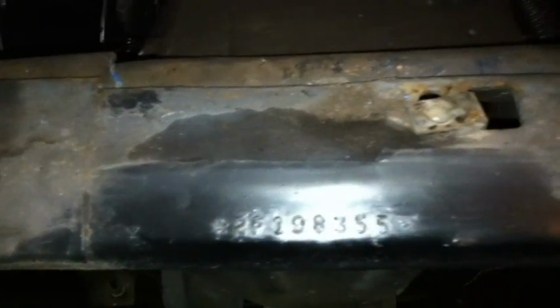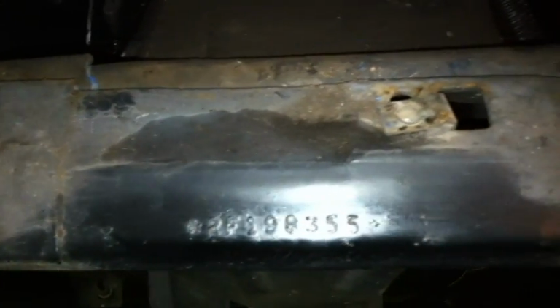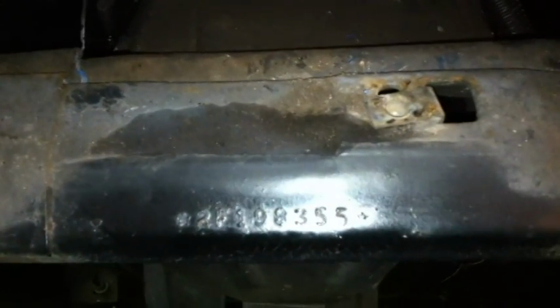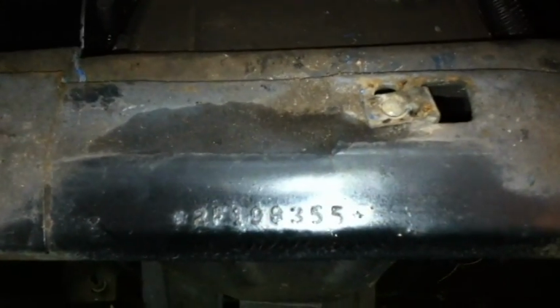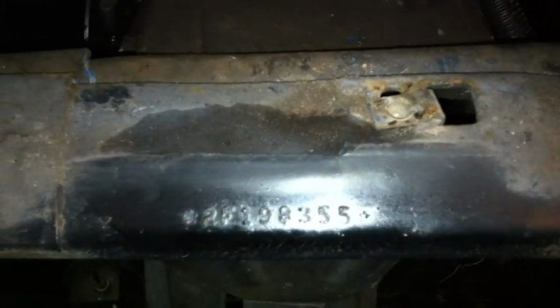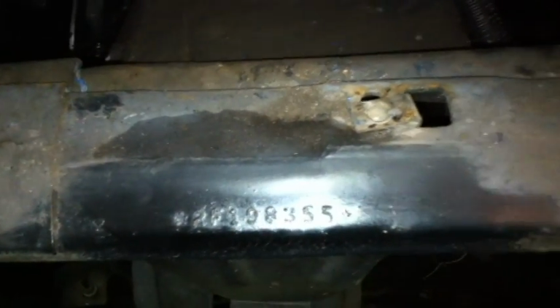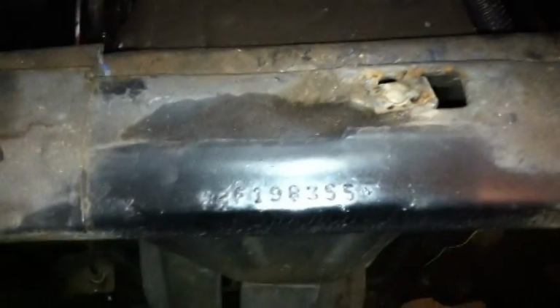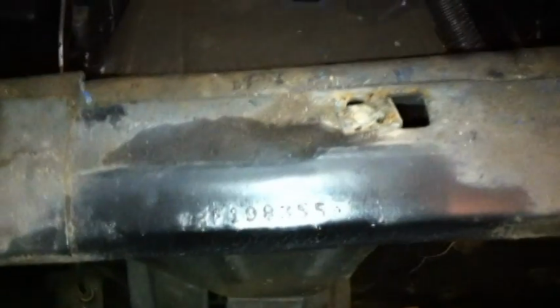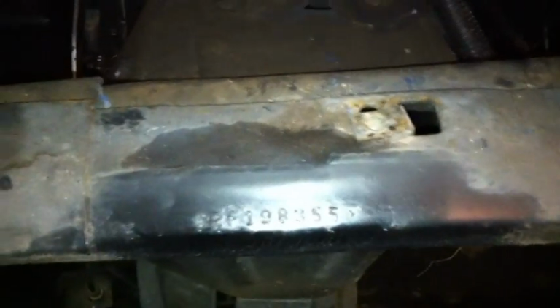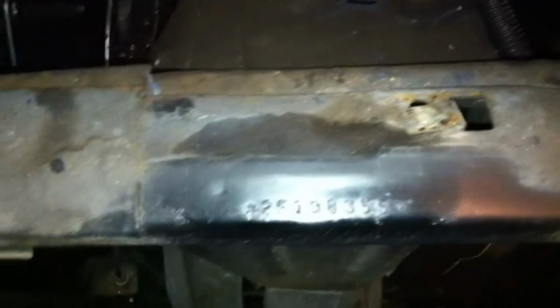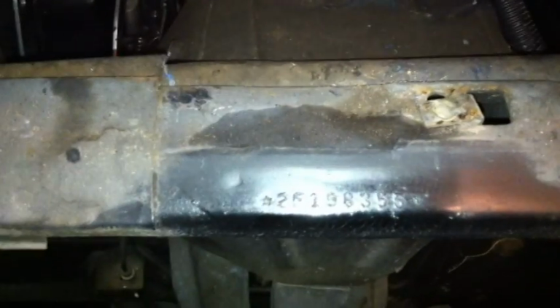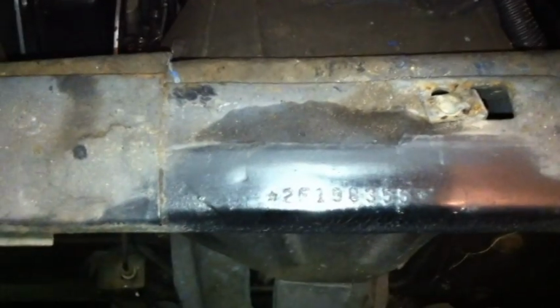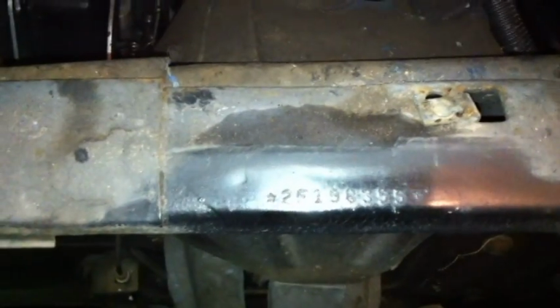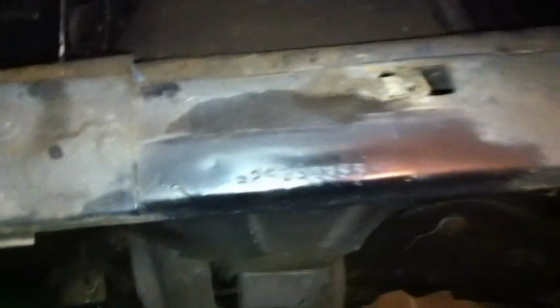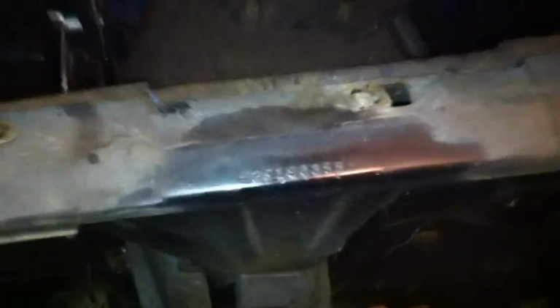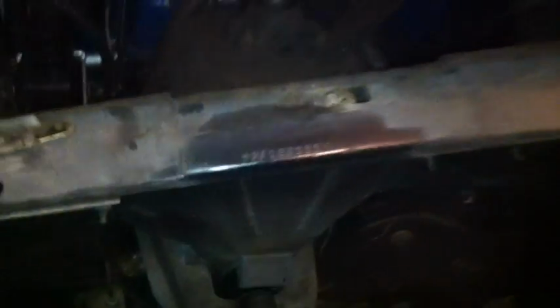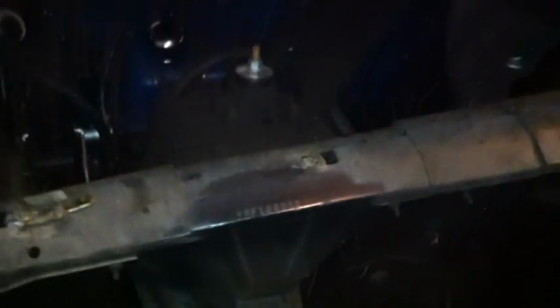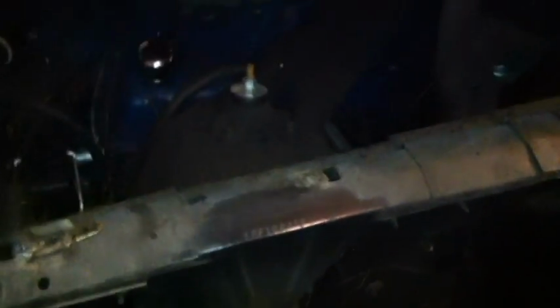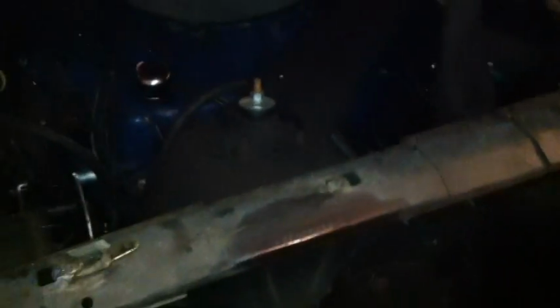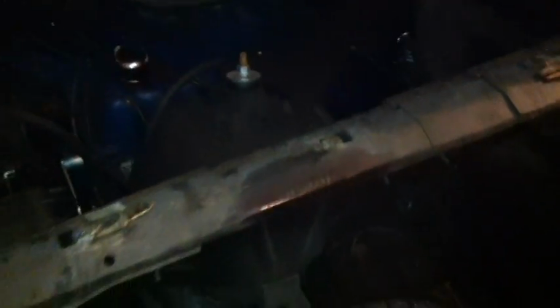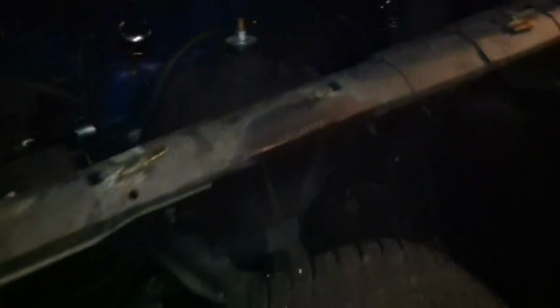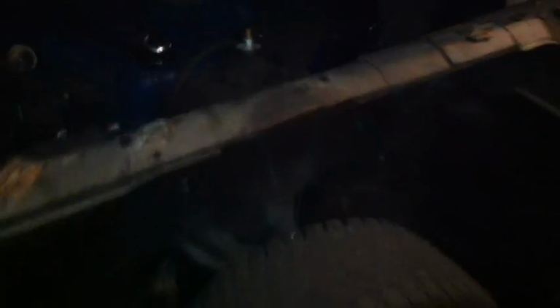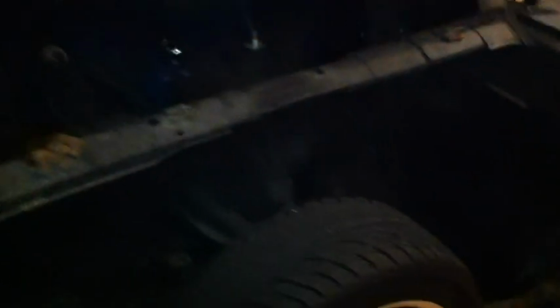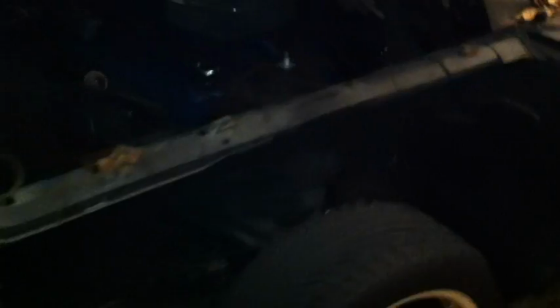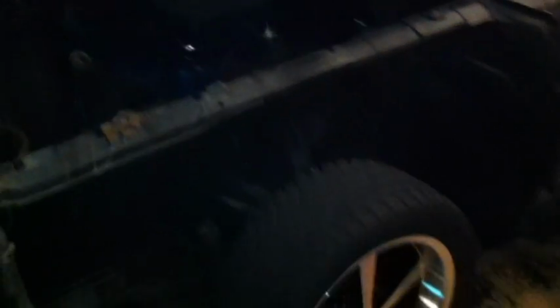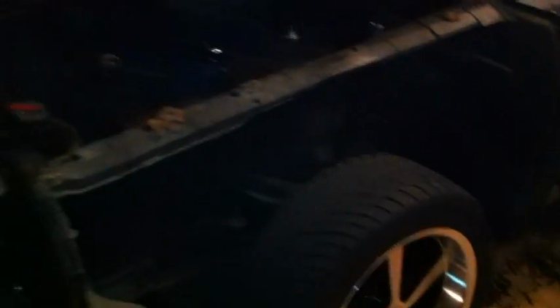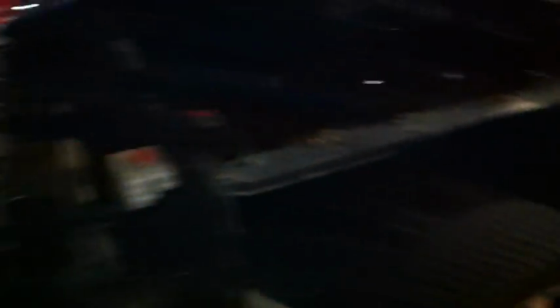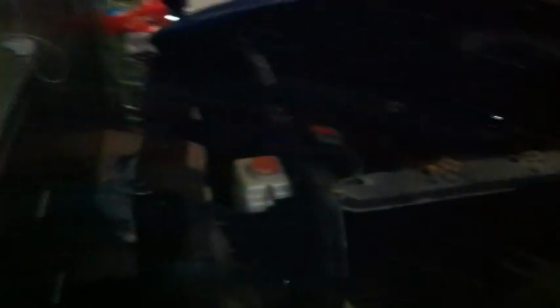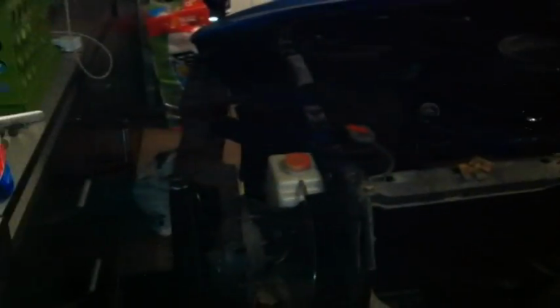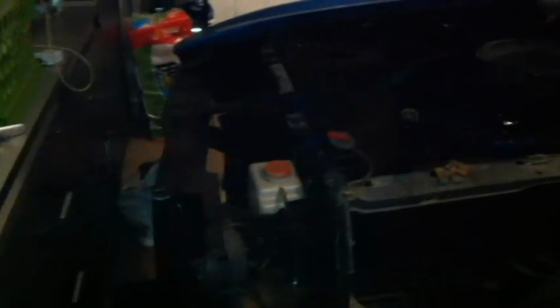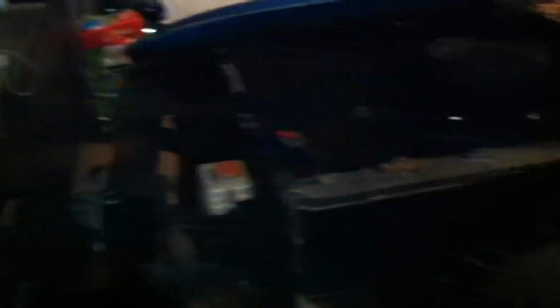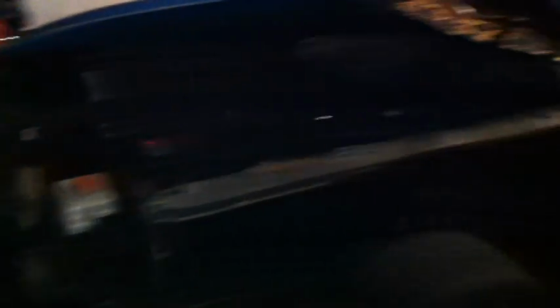So again, driver's side or passenger's side fender — pull it off right where the shock tower is. You'll find your partial VIN, and that should get you guys taken care of if you're trying to hunt down that VIN number.